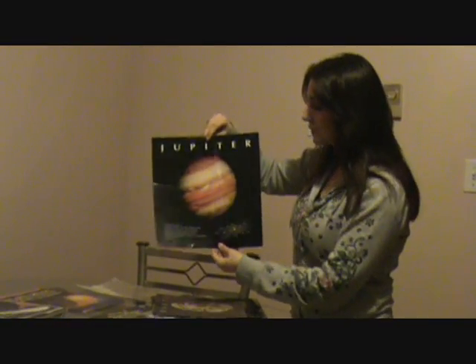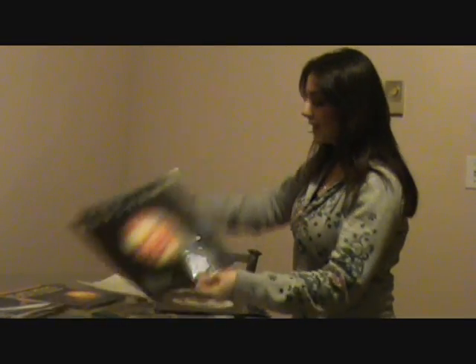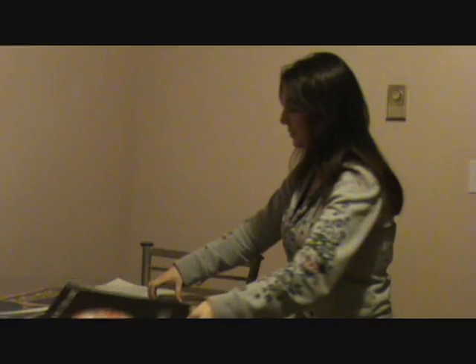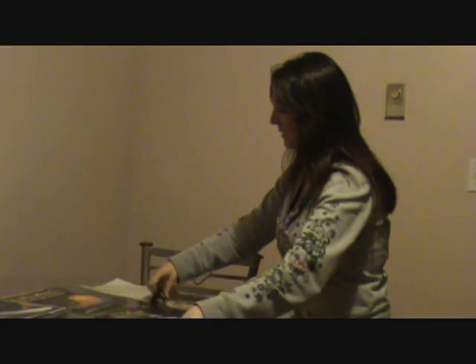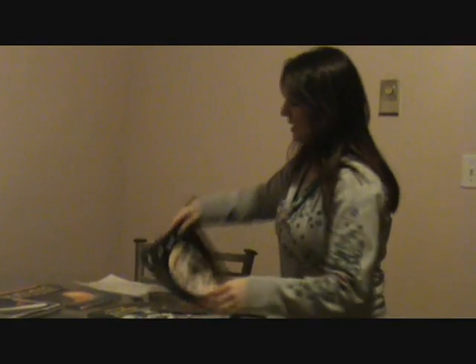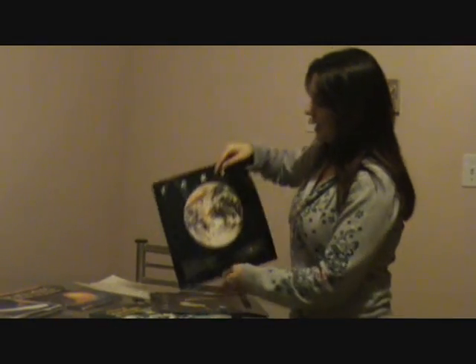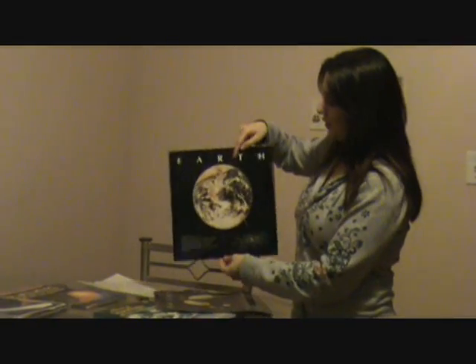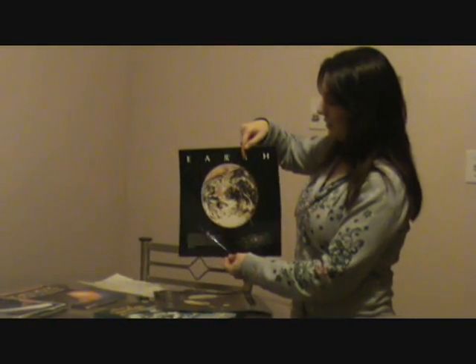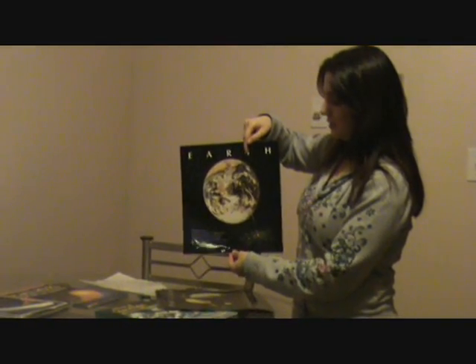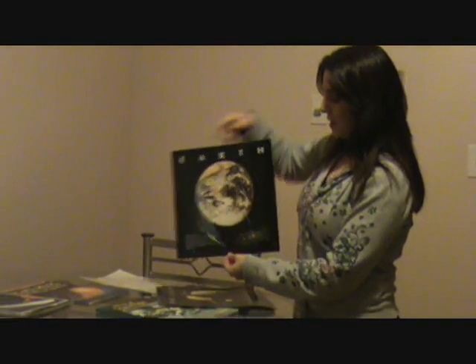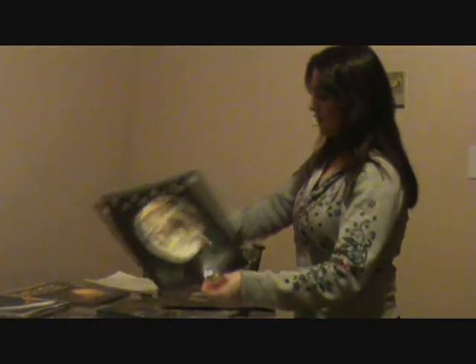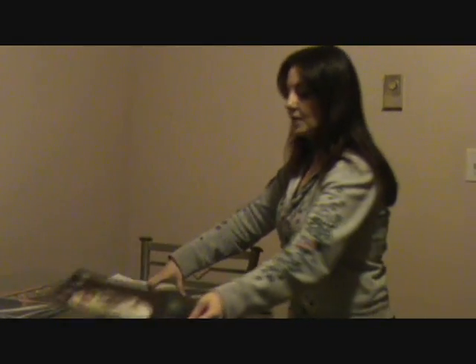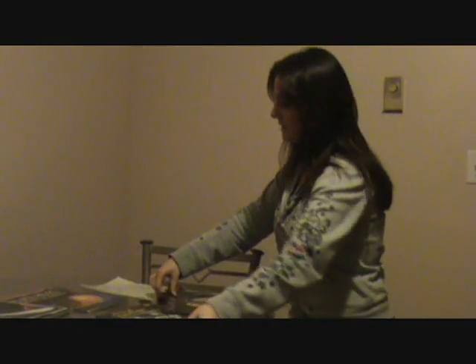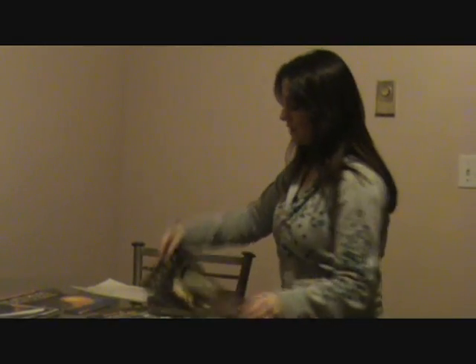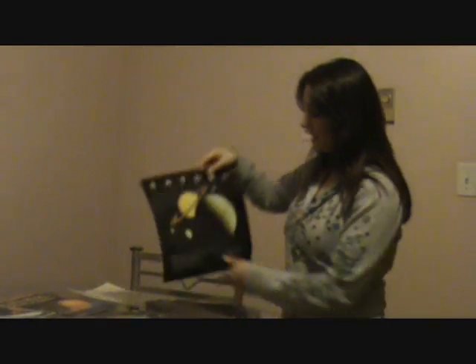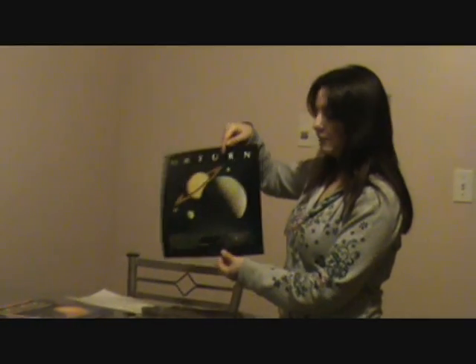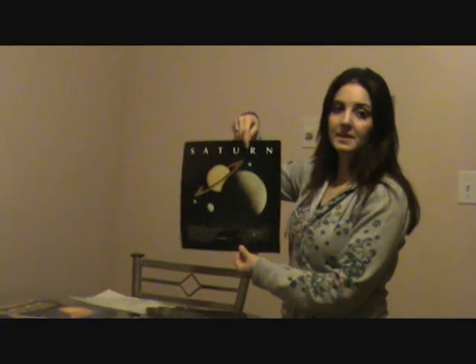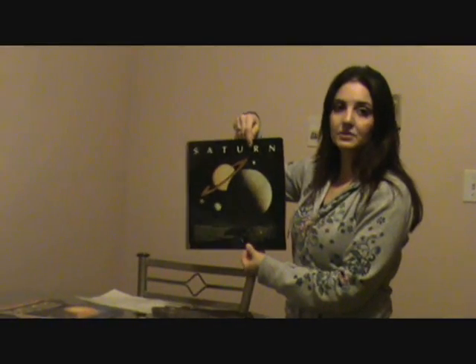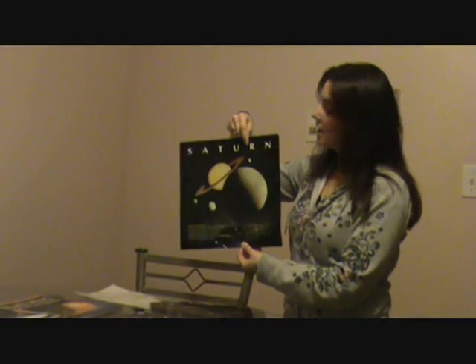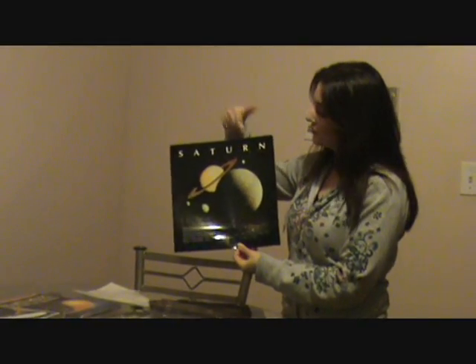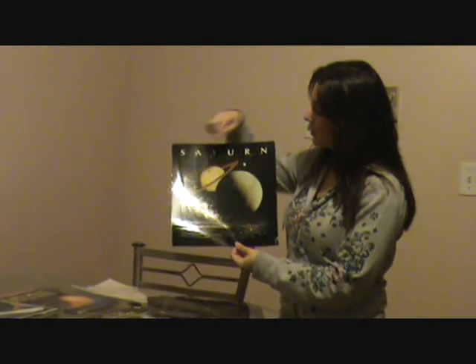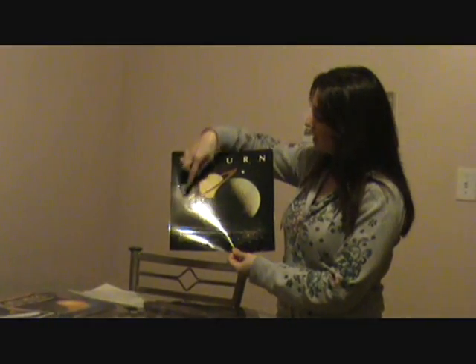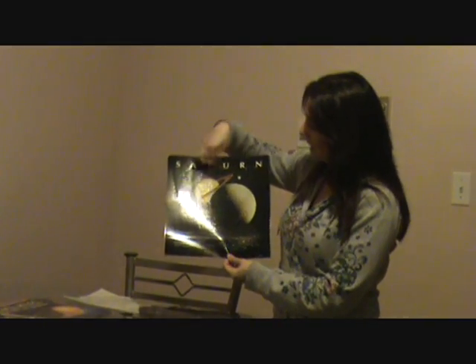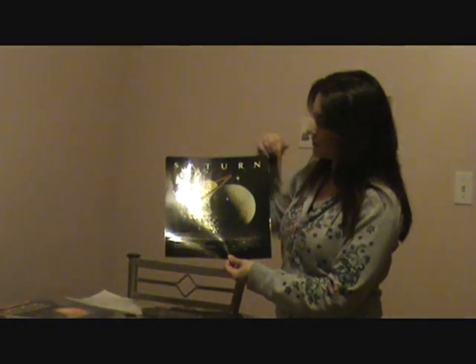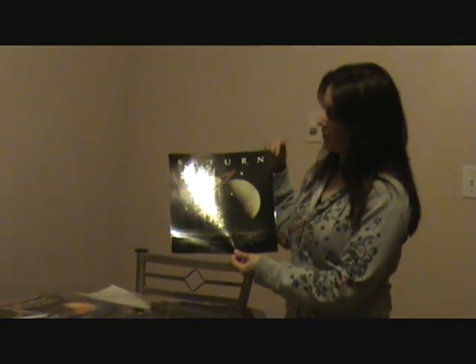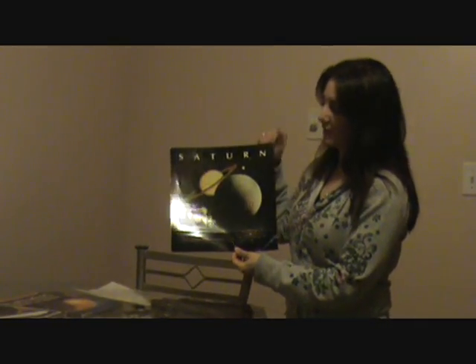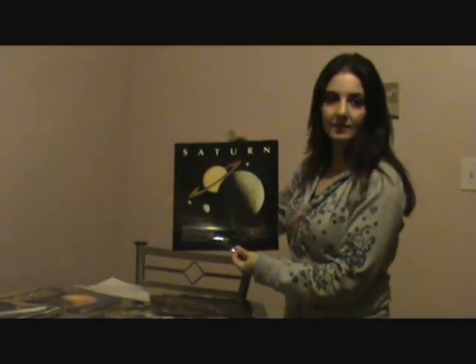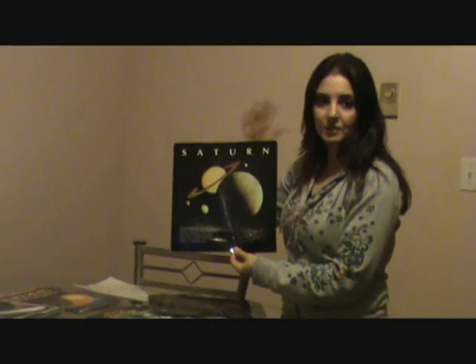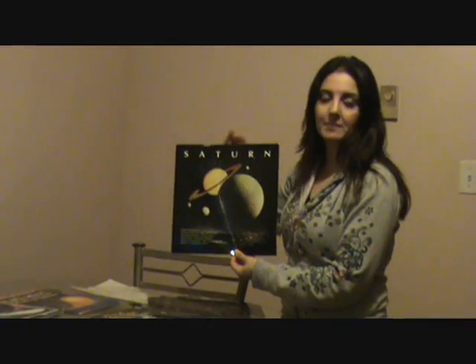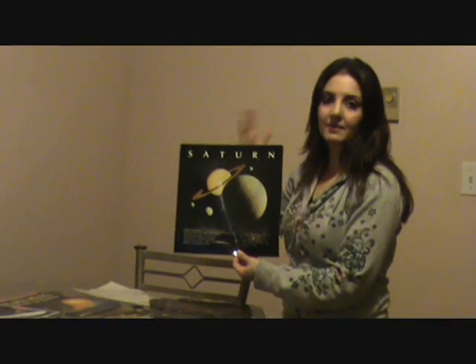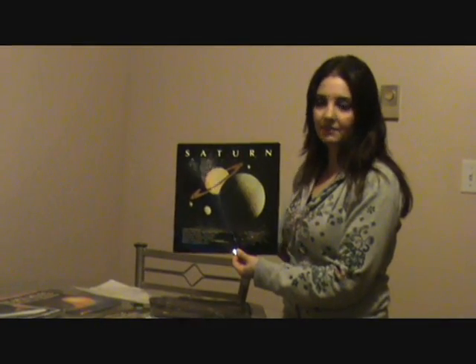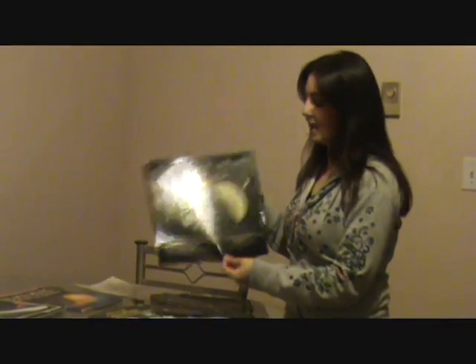So they have Jupiter, they have Earth, they have Saturn — they really have all of them in here. You can talk about Saturn having a ring around it and what the ring is made of and stuff like that.